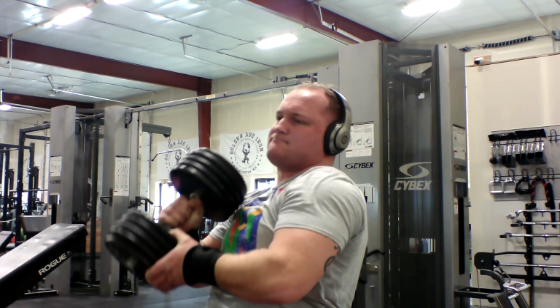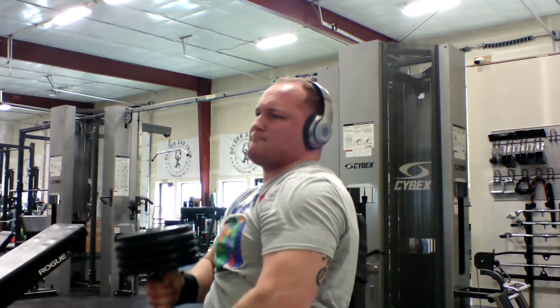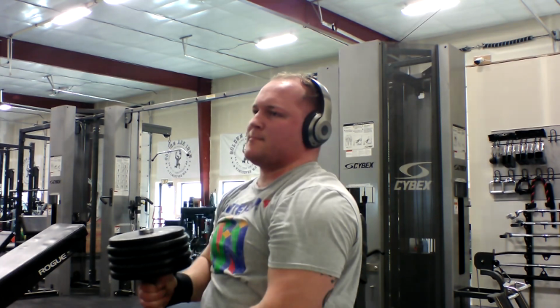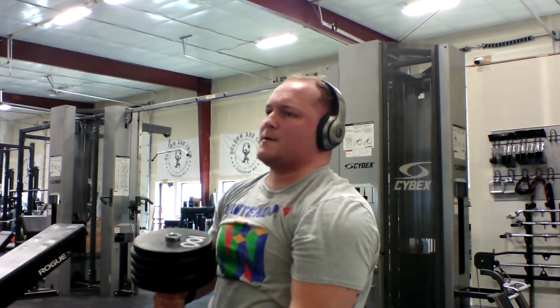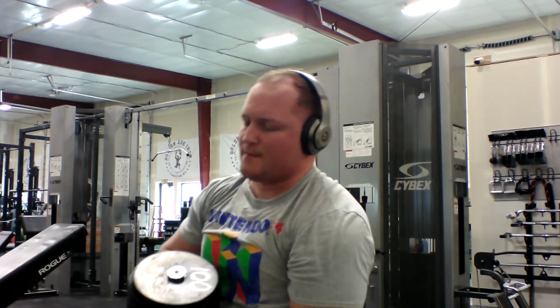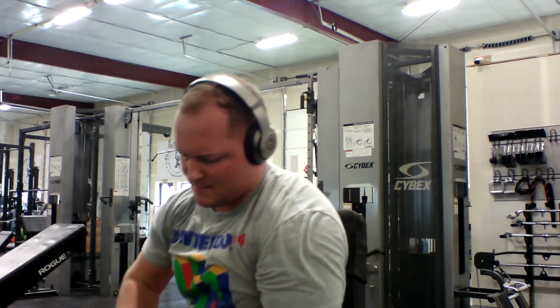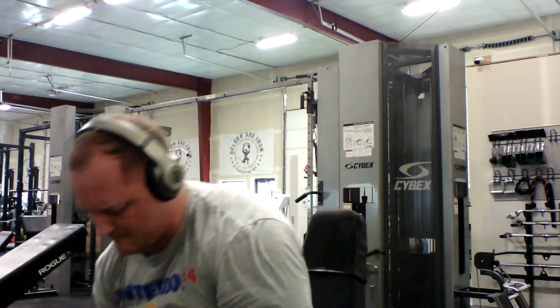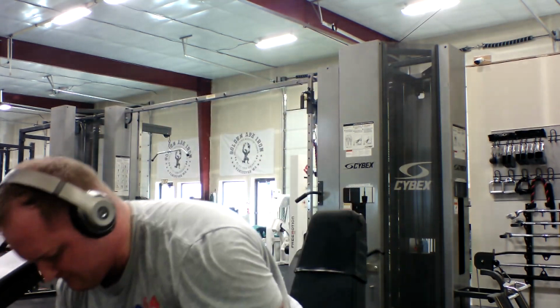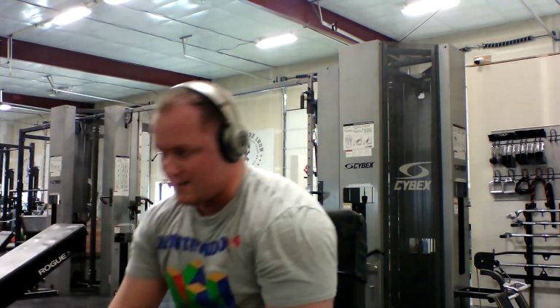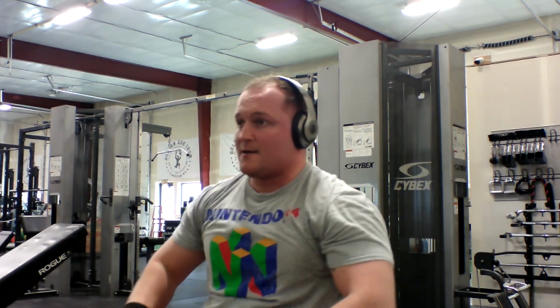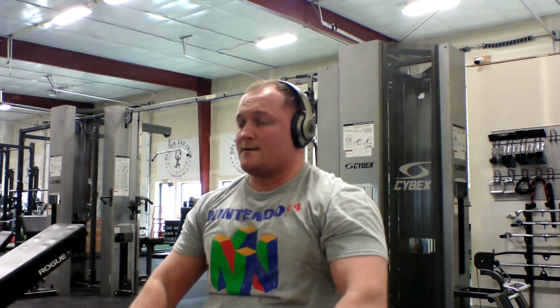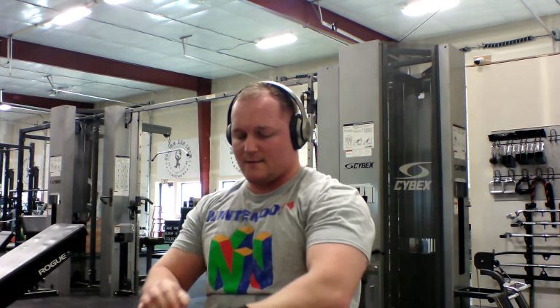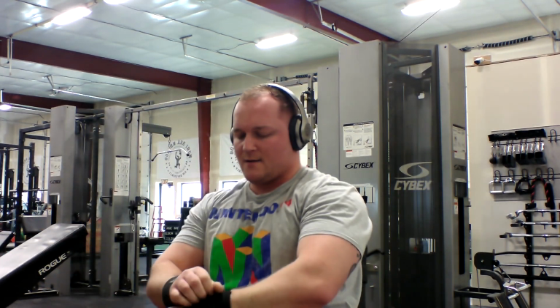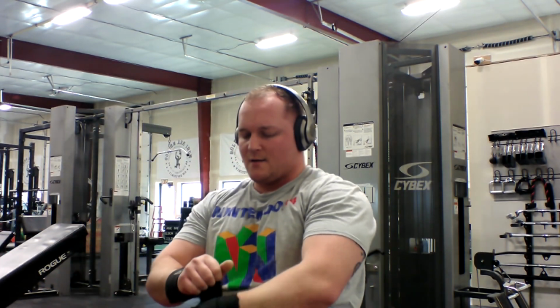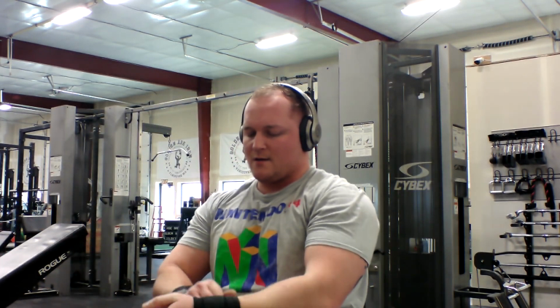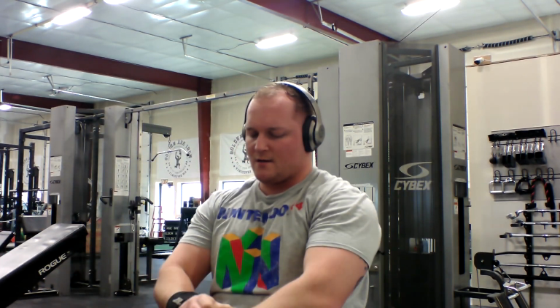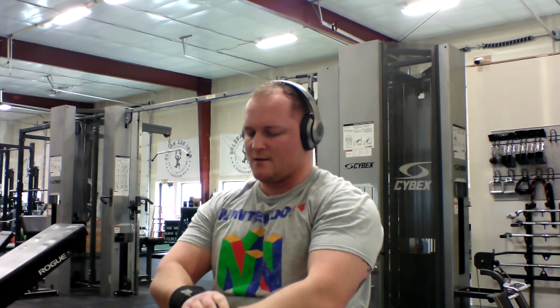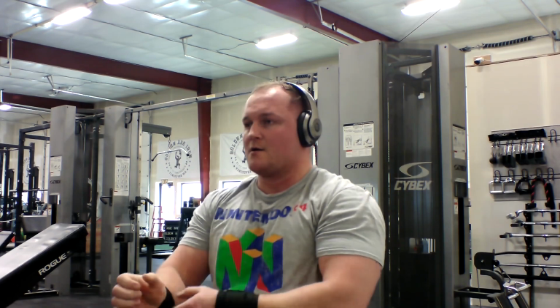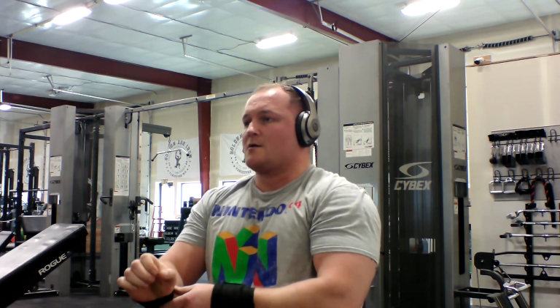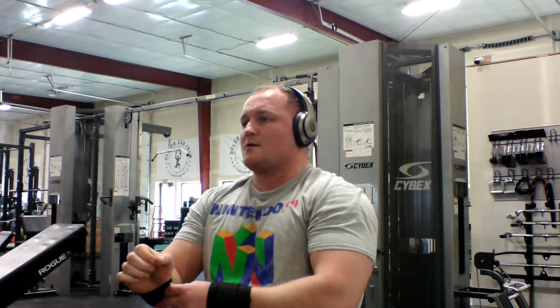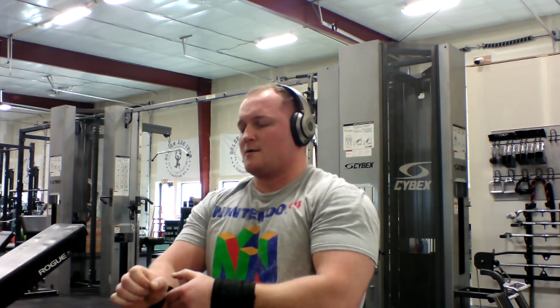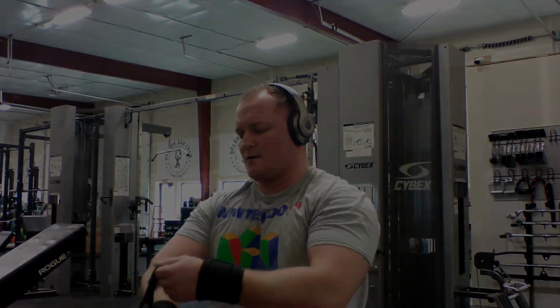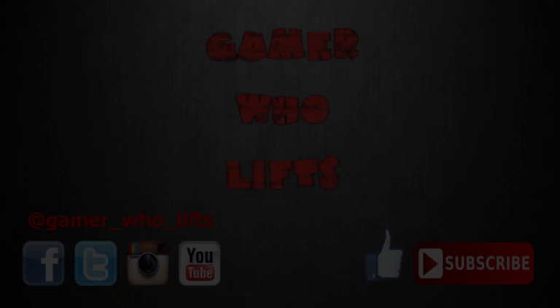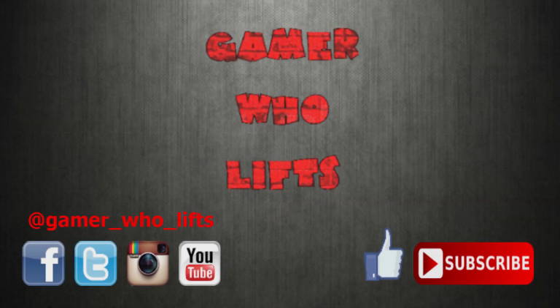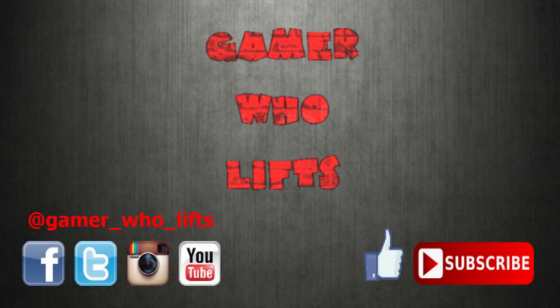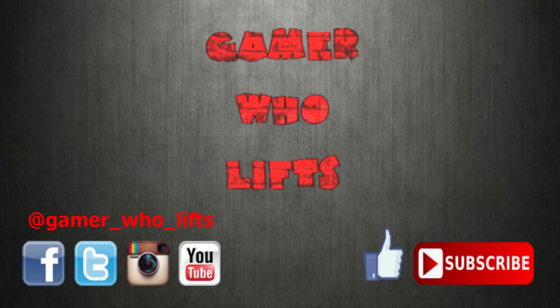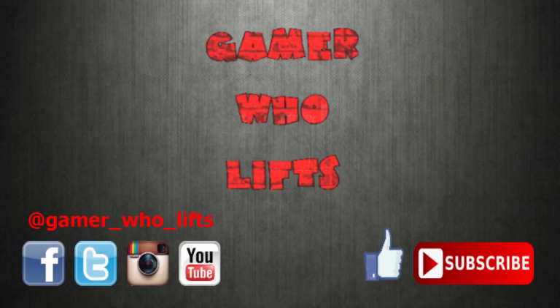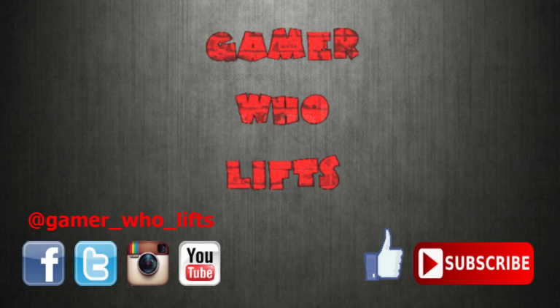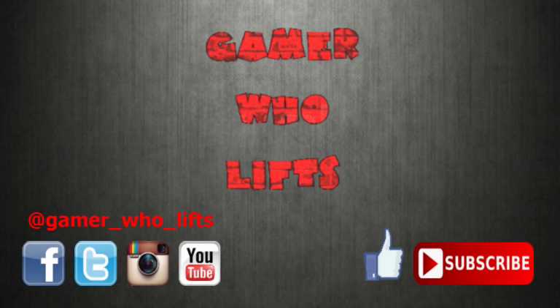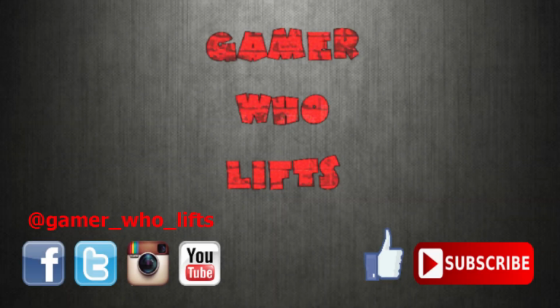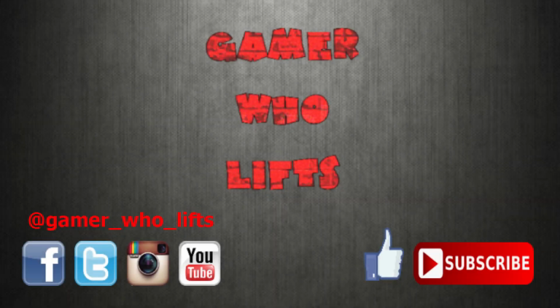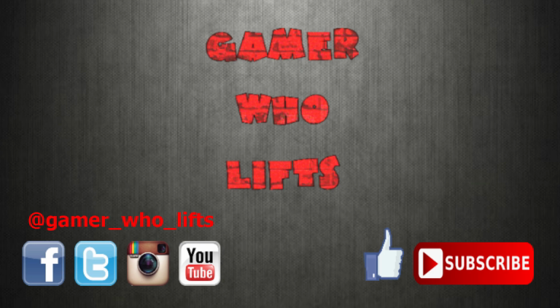Alright guys, that concludes today's chest and tricep workout. I hope you liked this video. Please hit that like and subscribe button on the way out, and thanks for watching. See you next time.